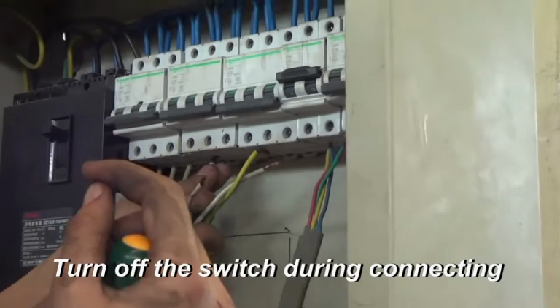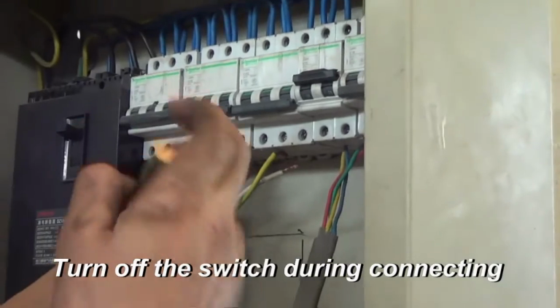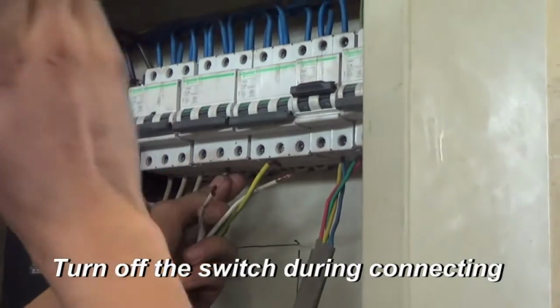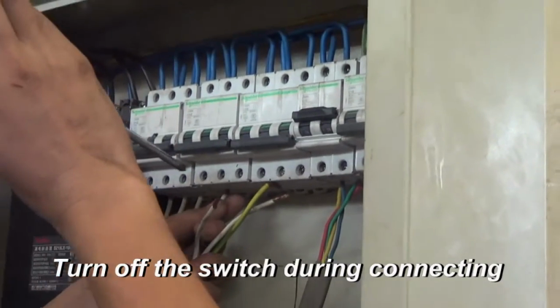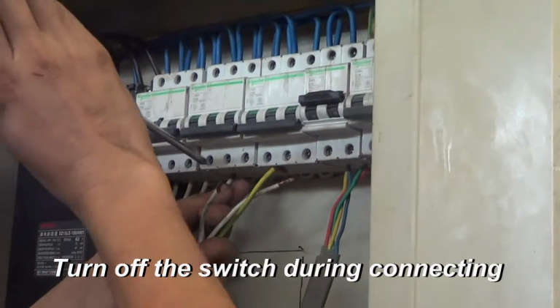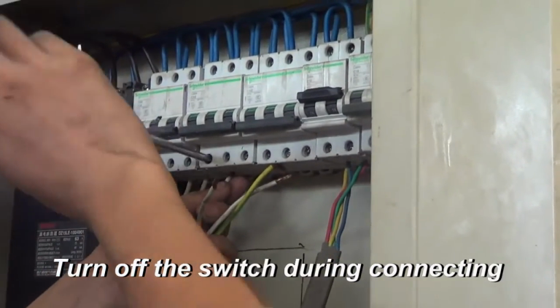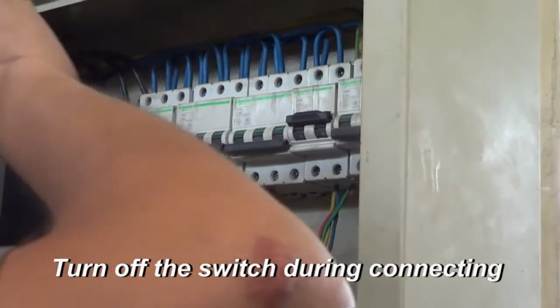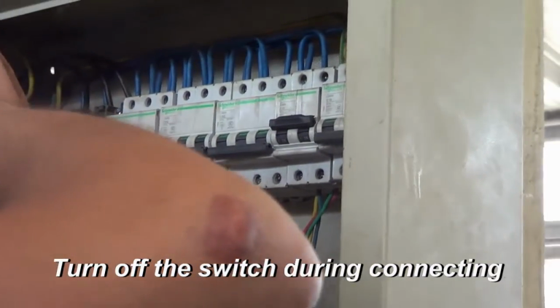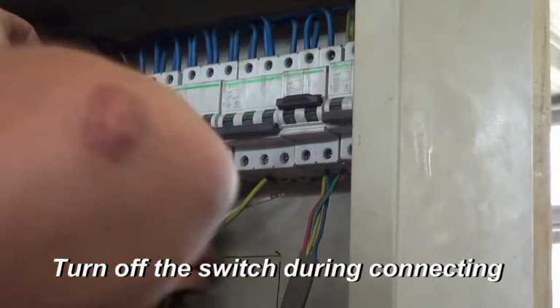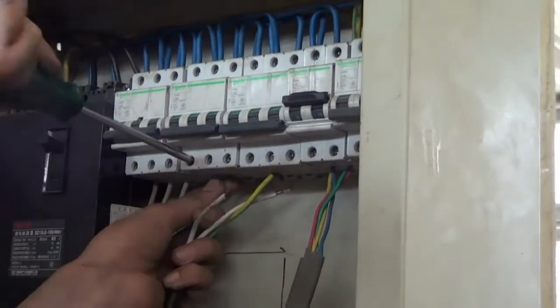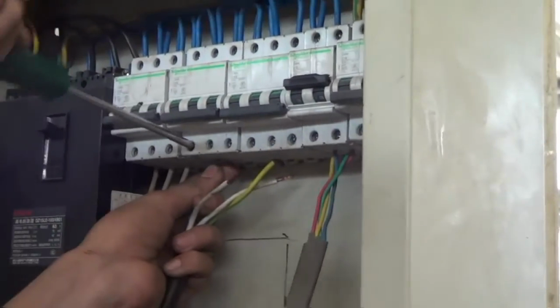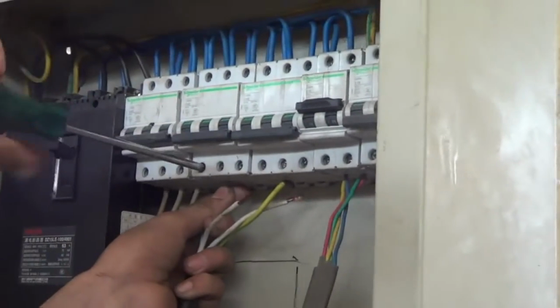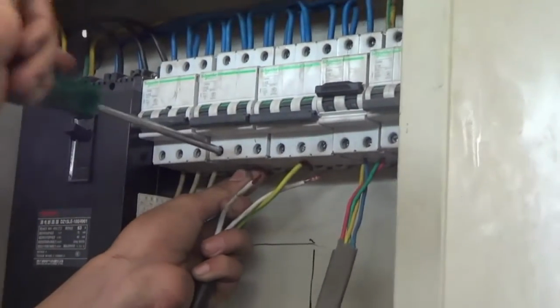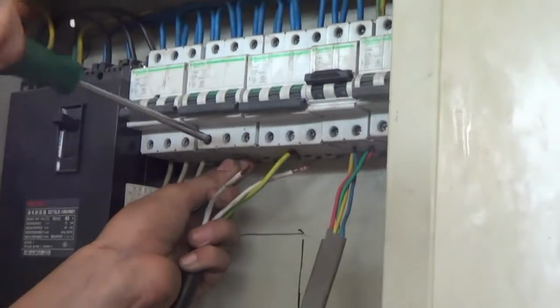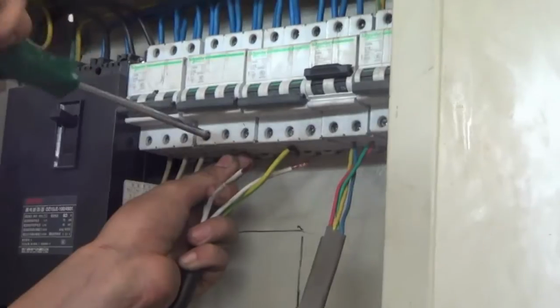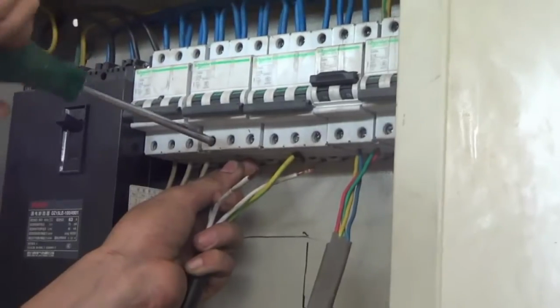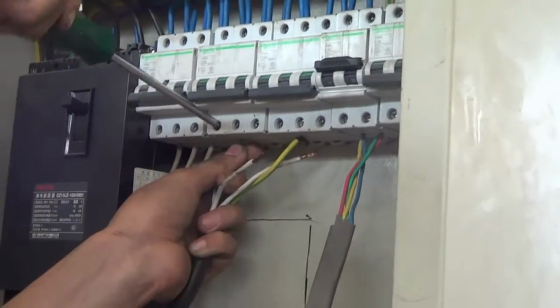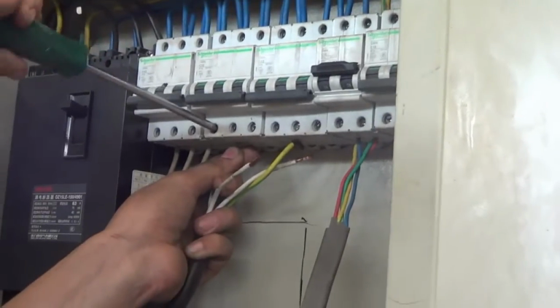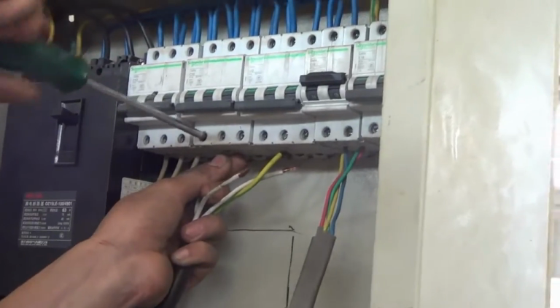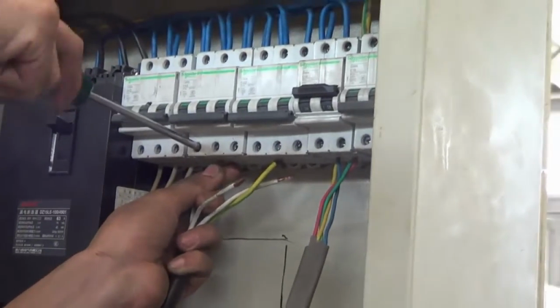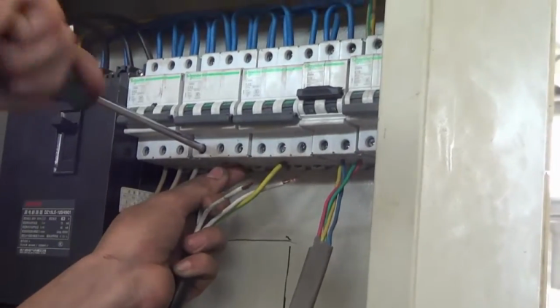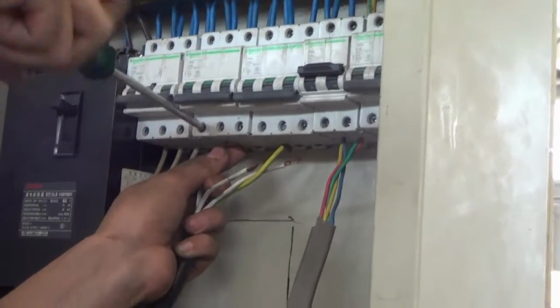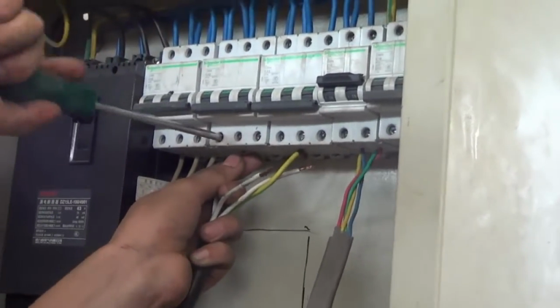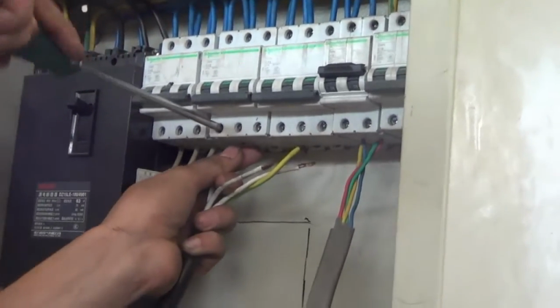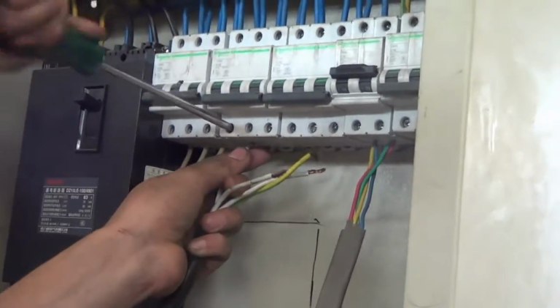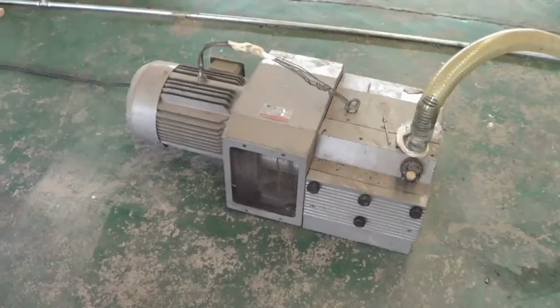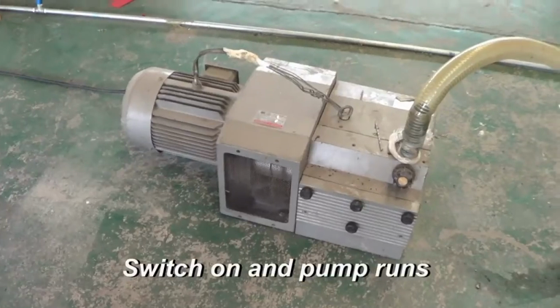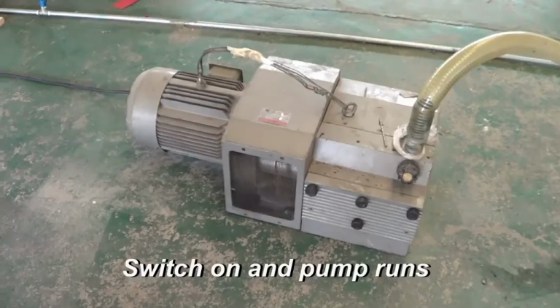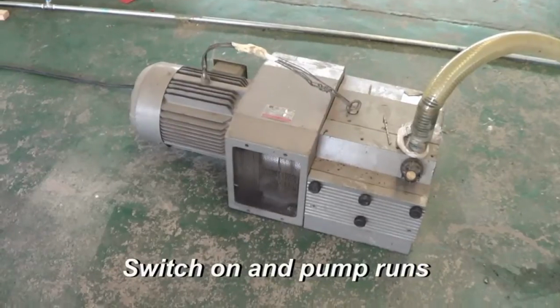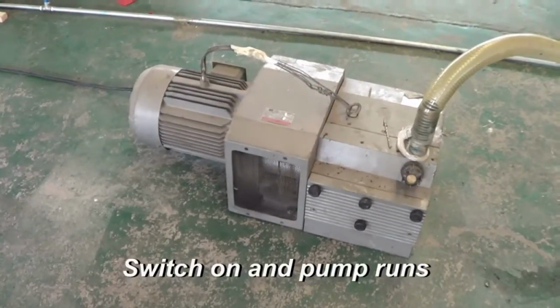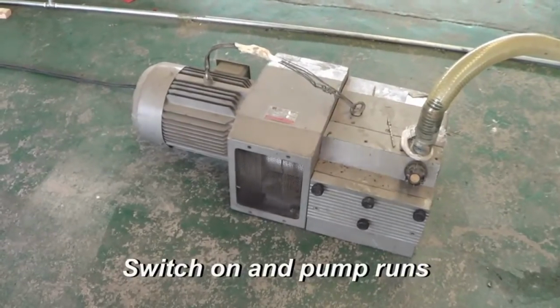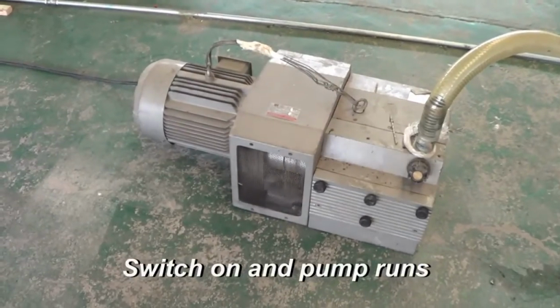Then connect the wires to your main power switch. The pump starts to run.